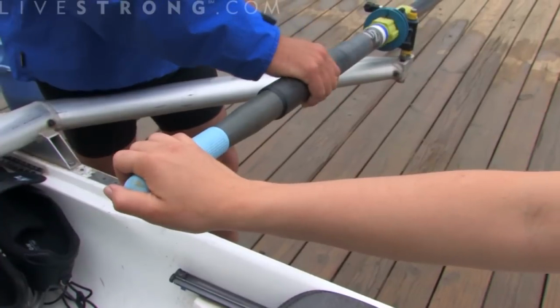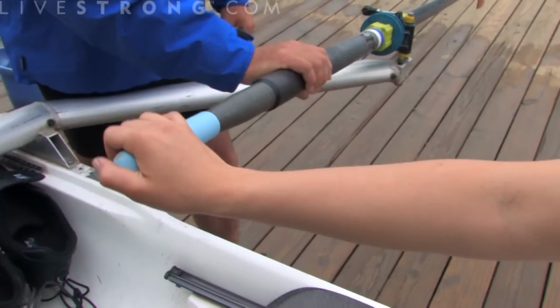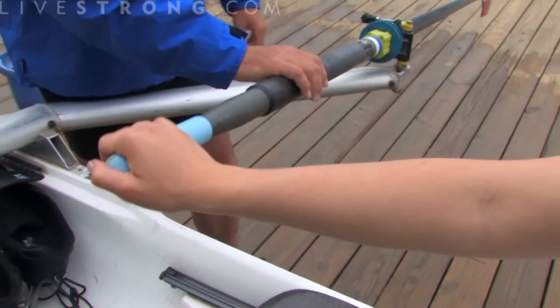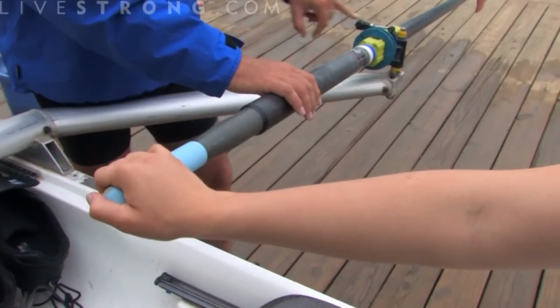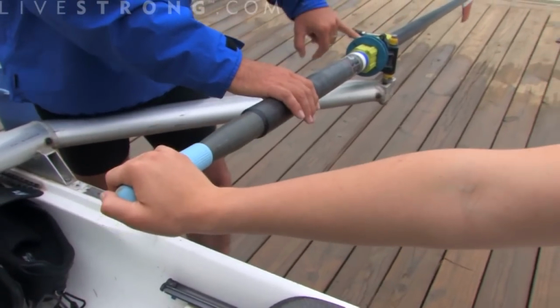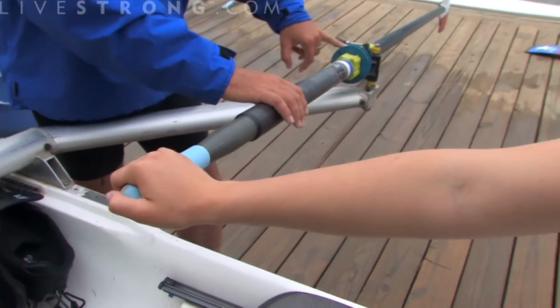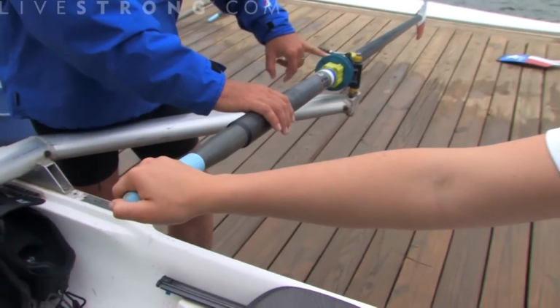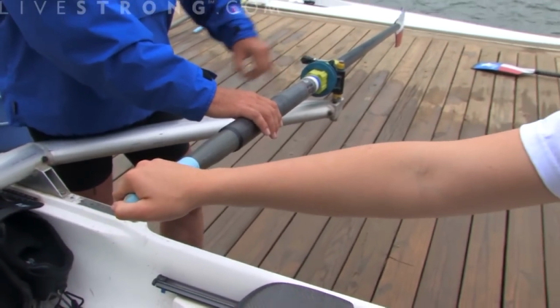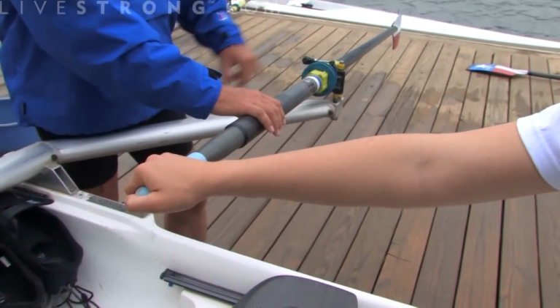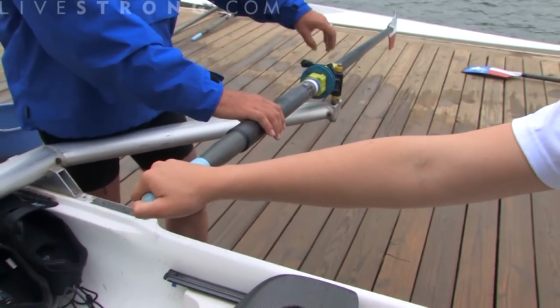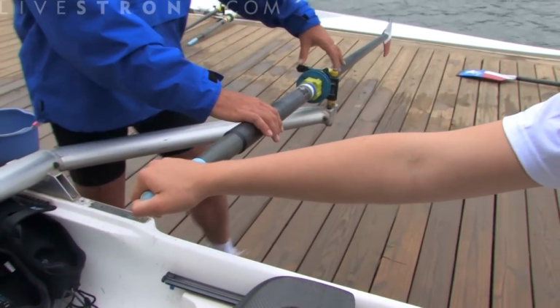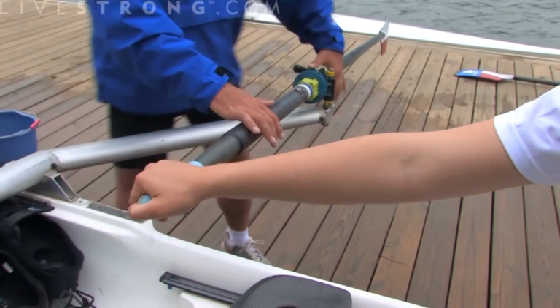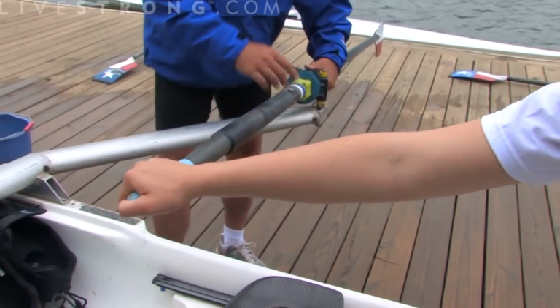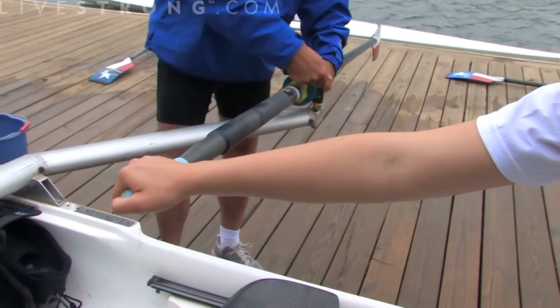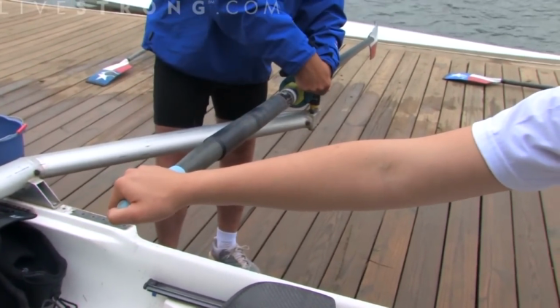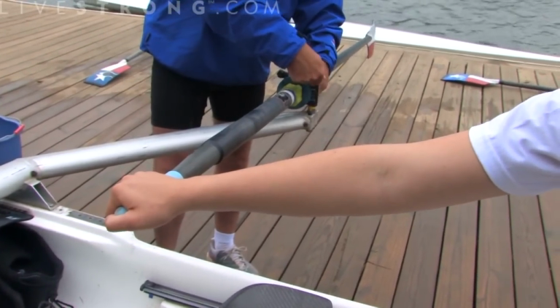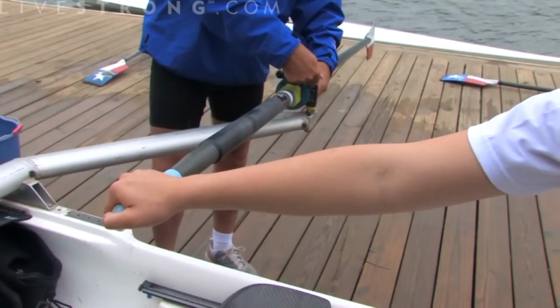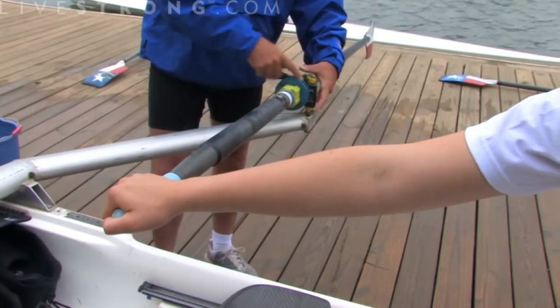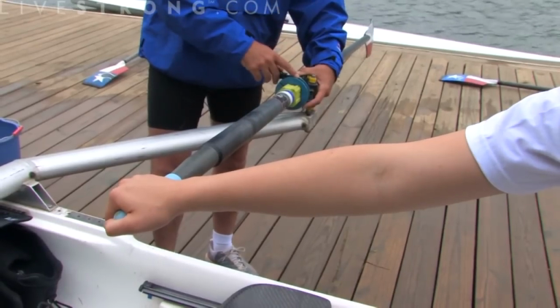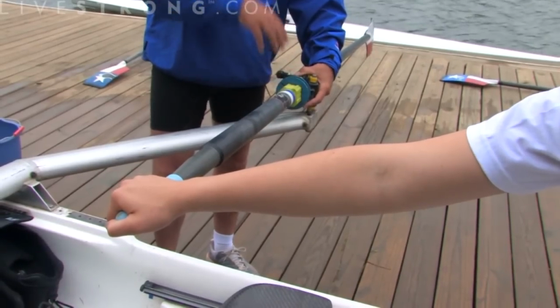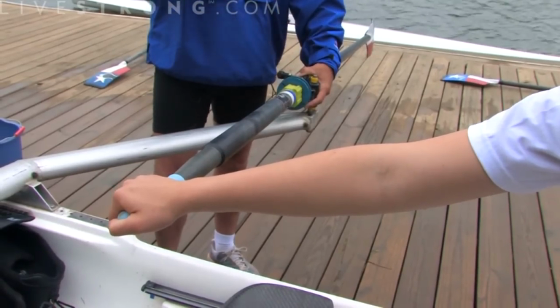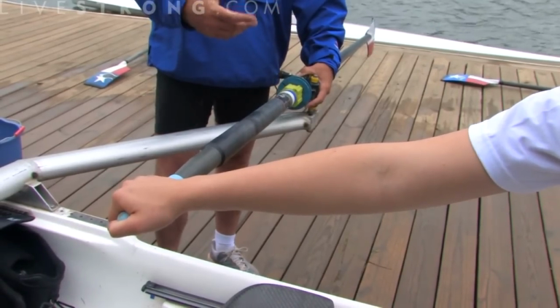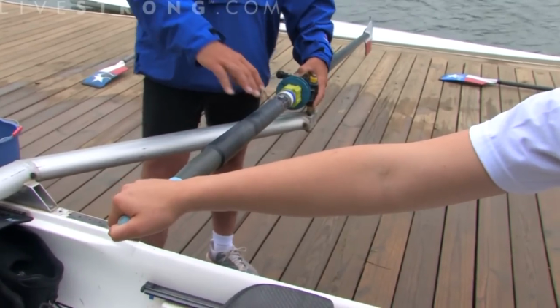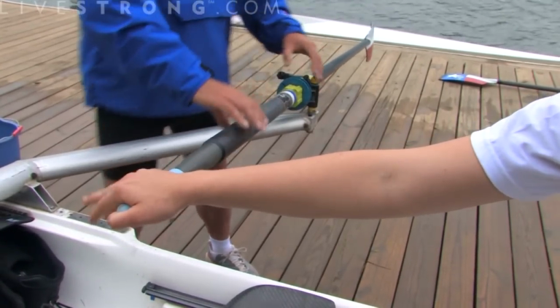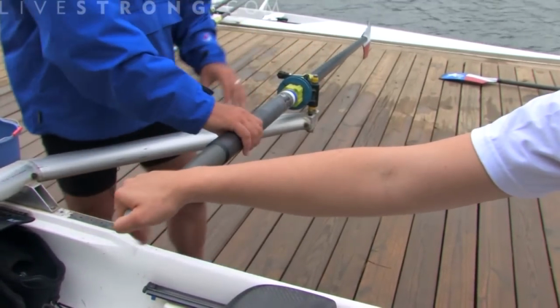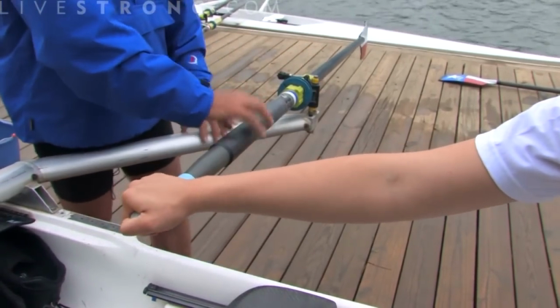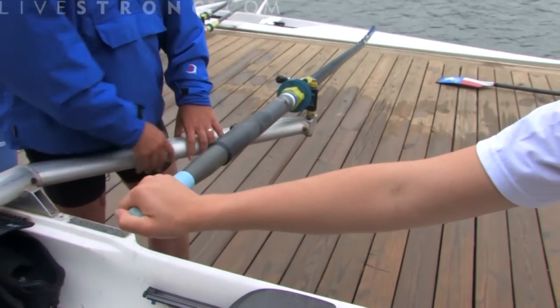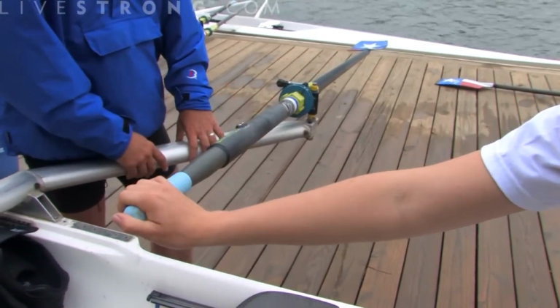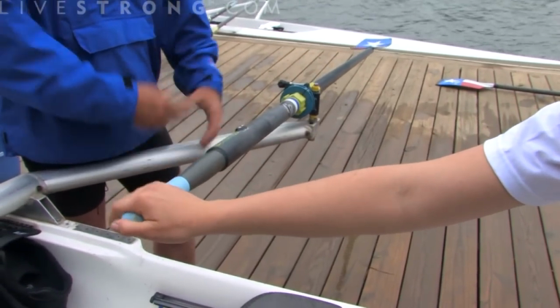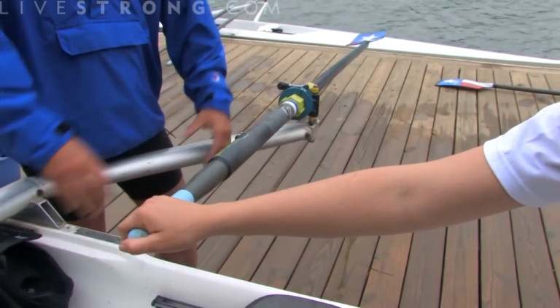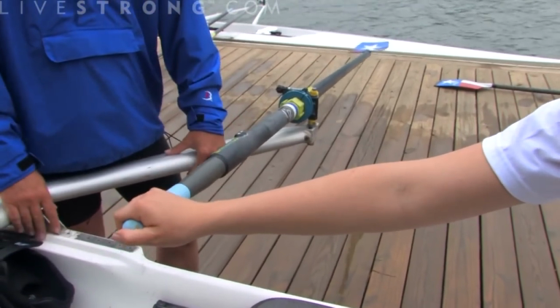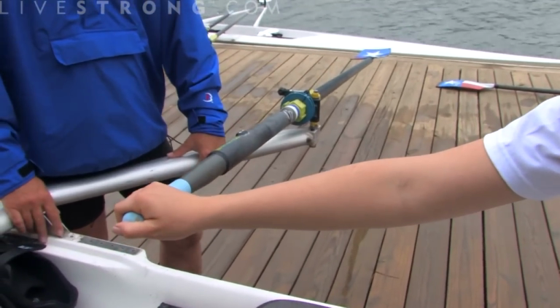We square the blades by turning our fingers and locking the blade straight up and down. There's a flat spot that matches up with another flat spot in the oar lock that helps it seat itself. Then we go ahead and turn it back to the feather position and it locks itself into place.